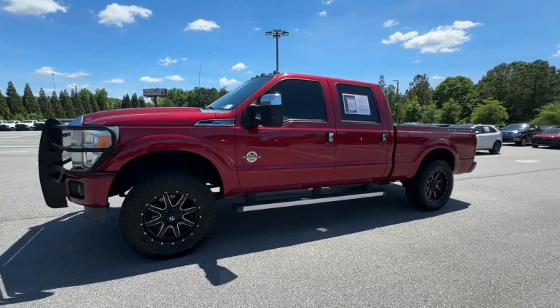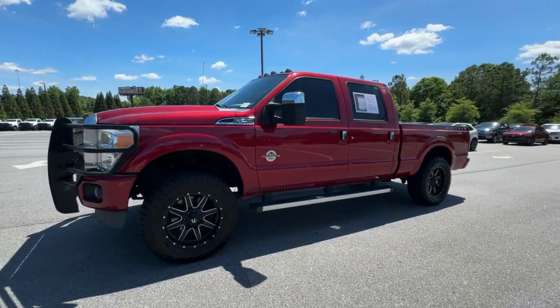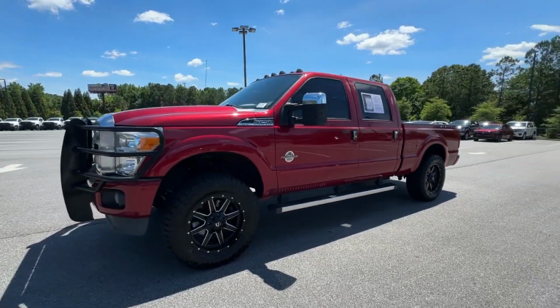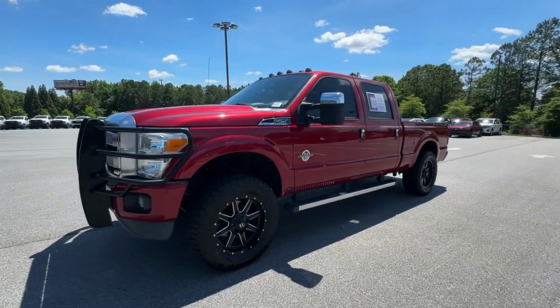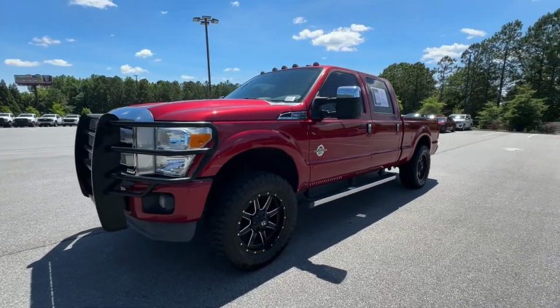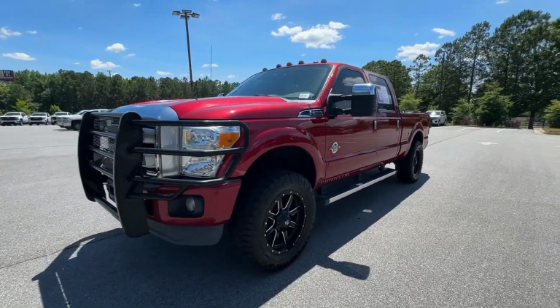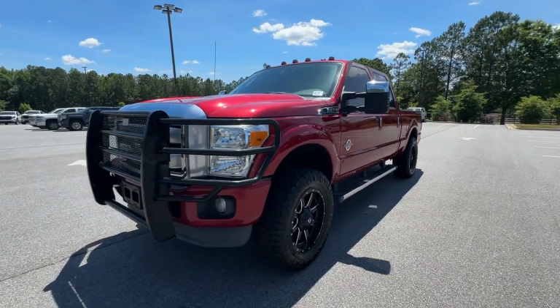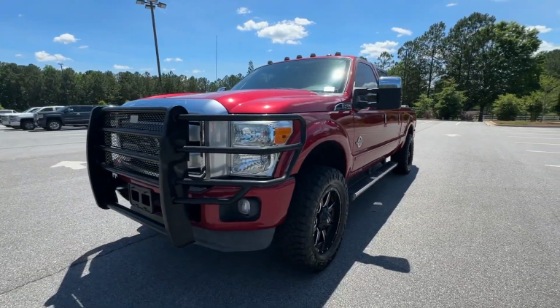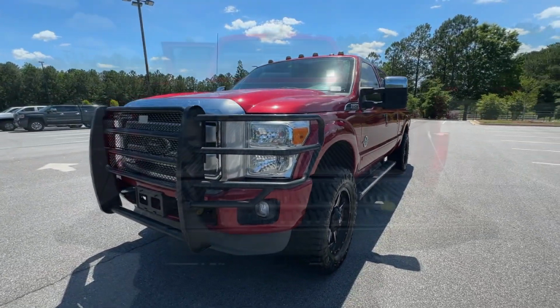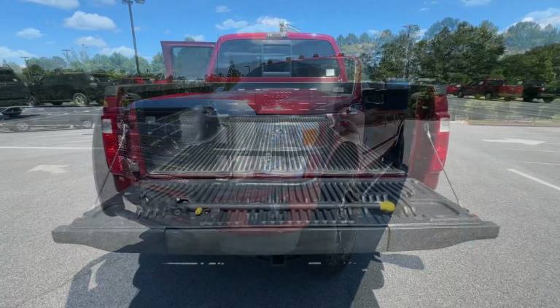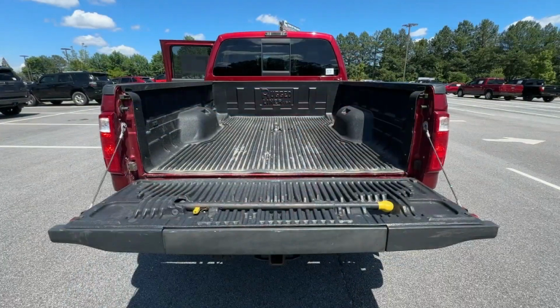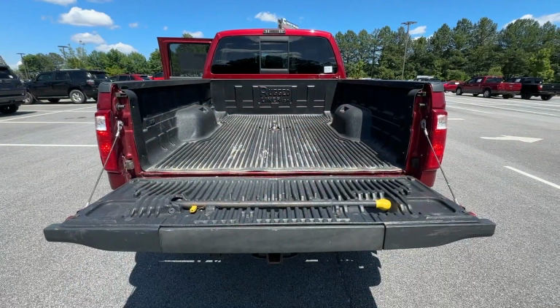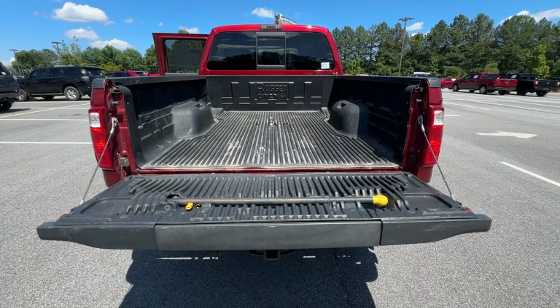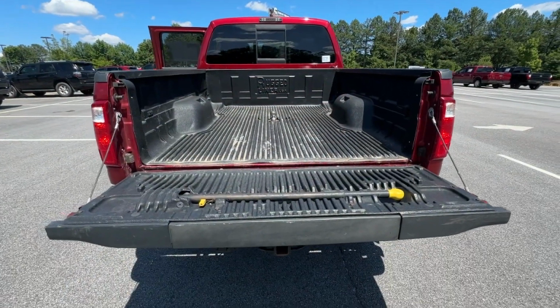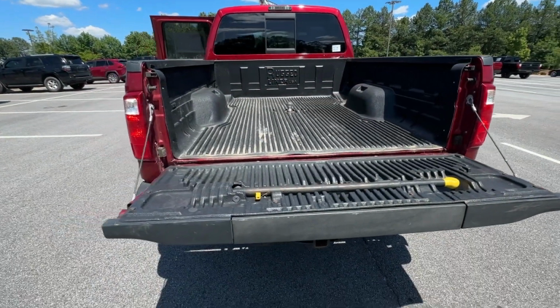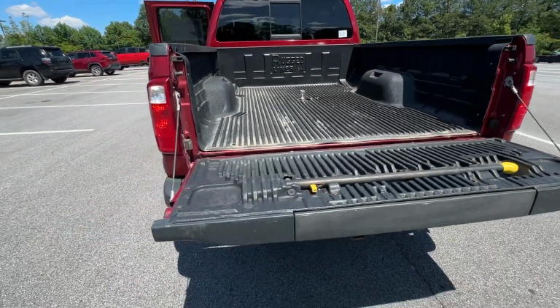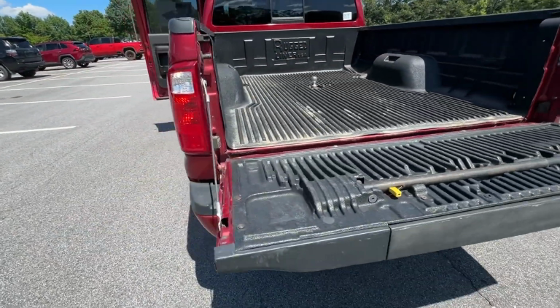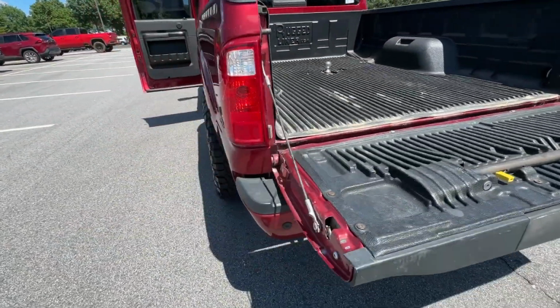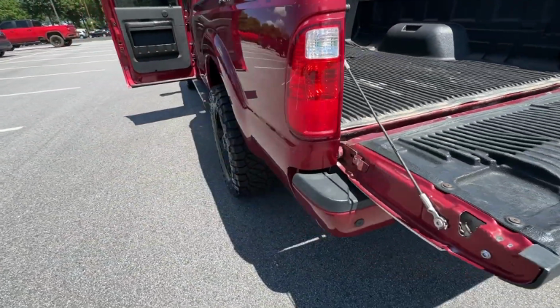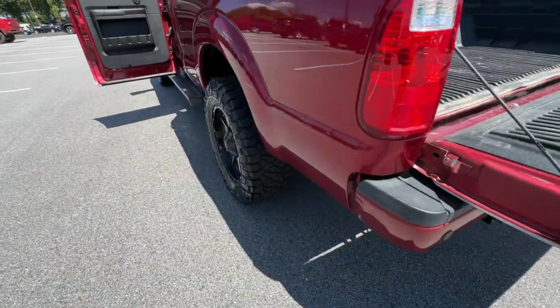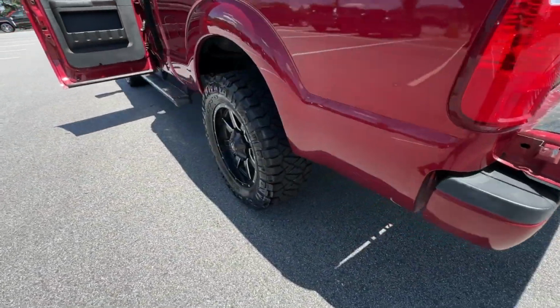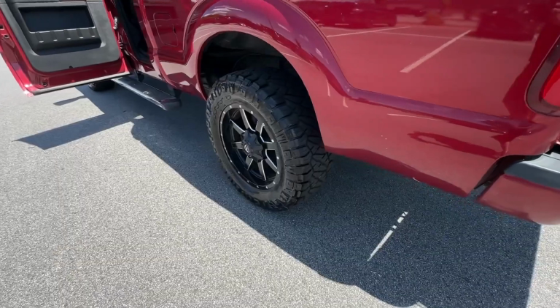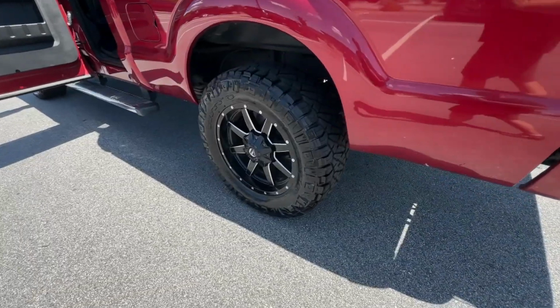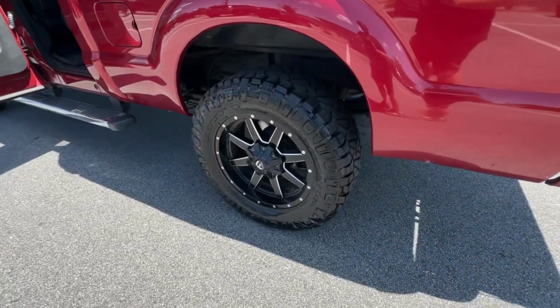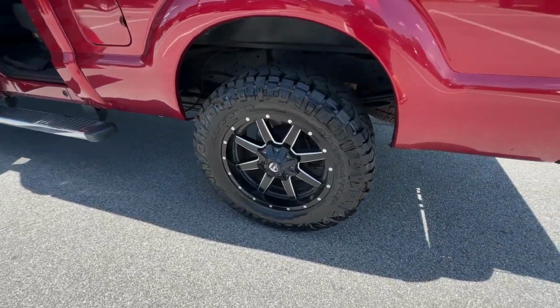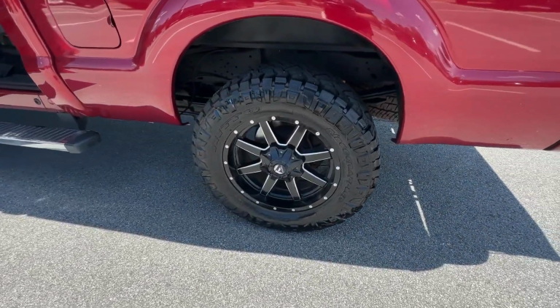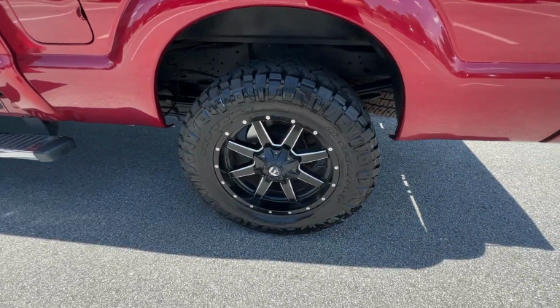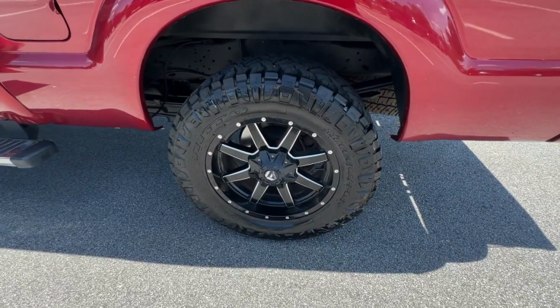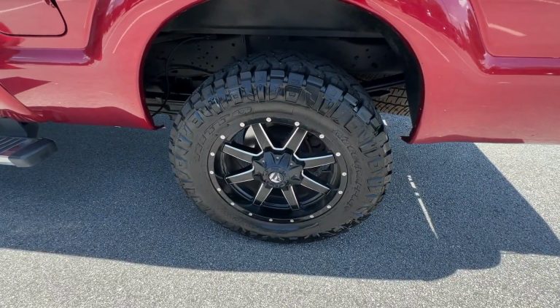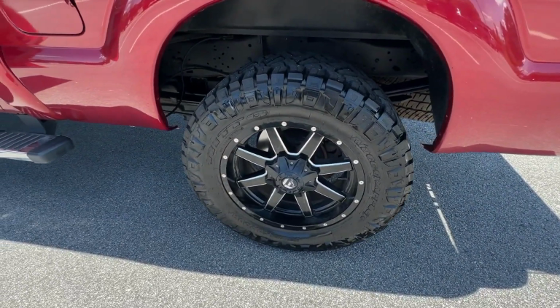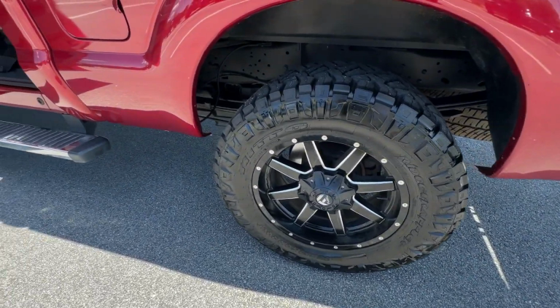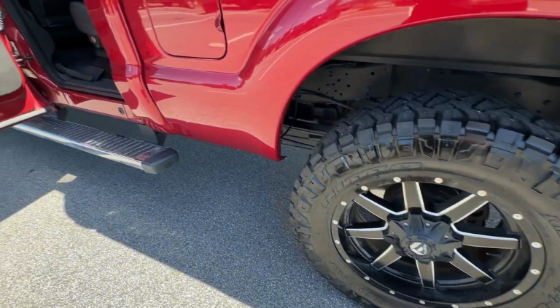Keyless entry, satellite radio, premium sound system, power passenger seat, heated mirrors, fog lamps, backup camera, electronic stability control, aluminum wheels, dual-zone AC.